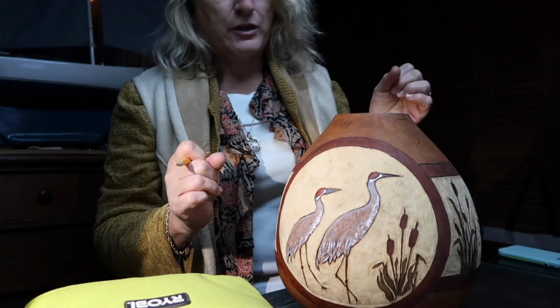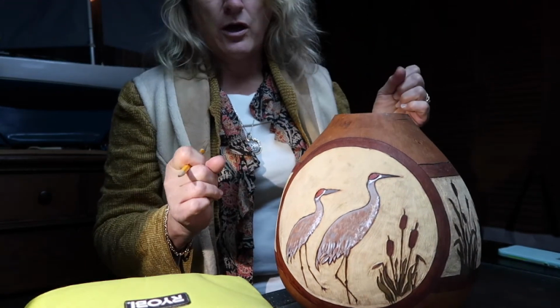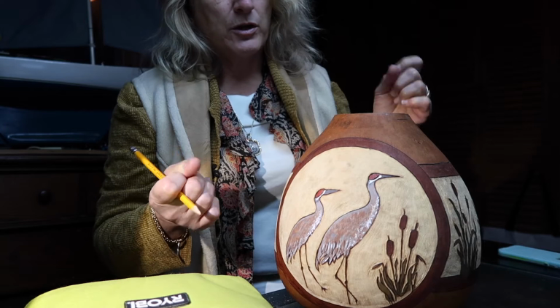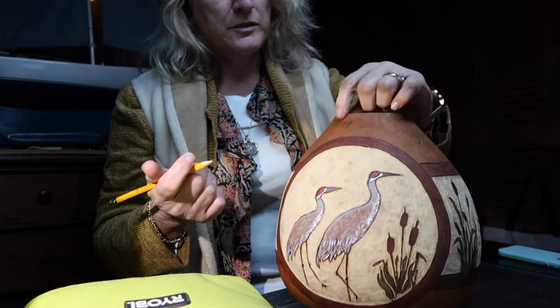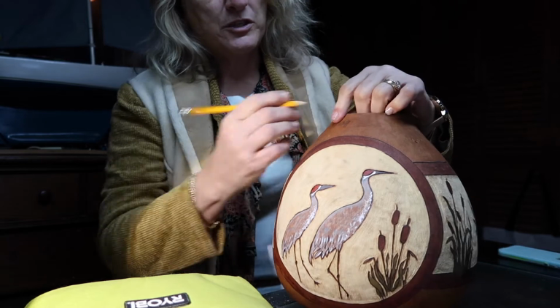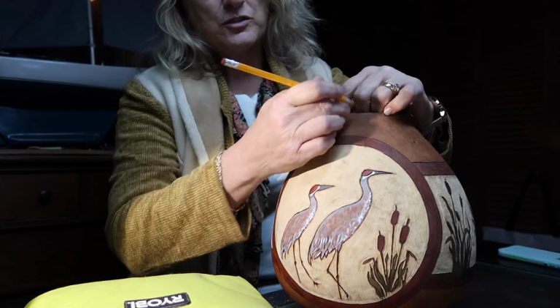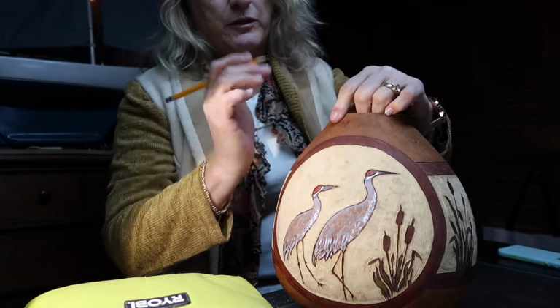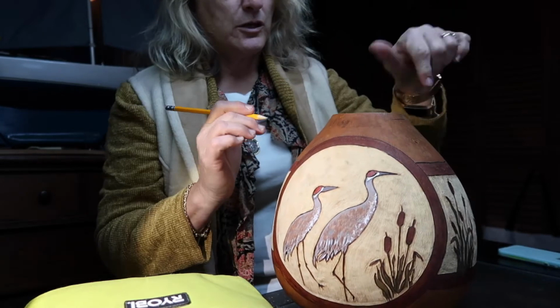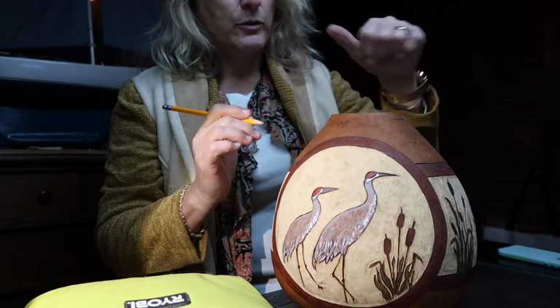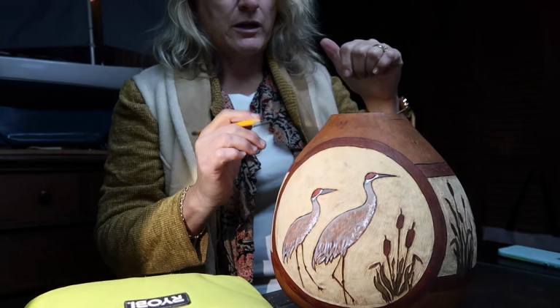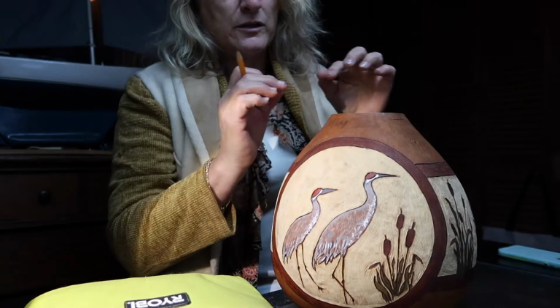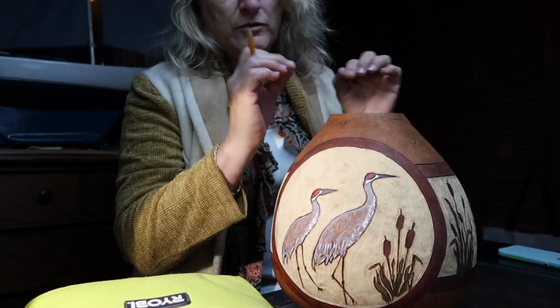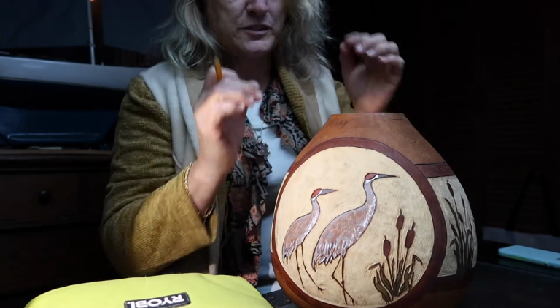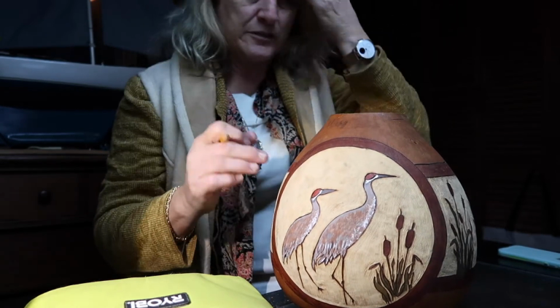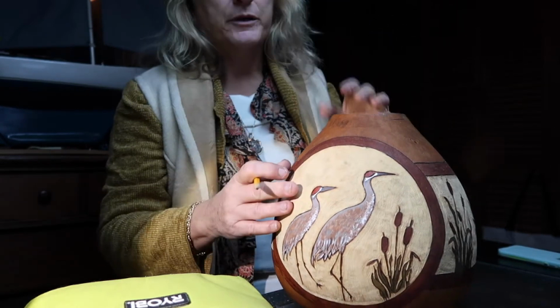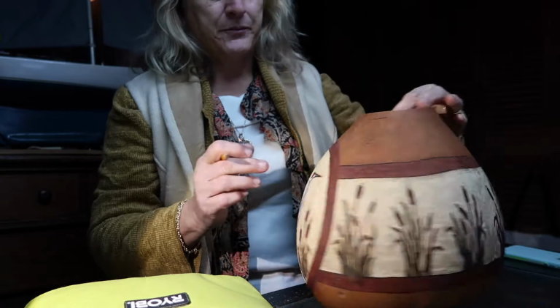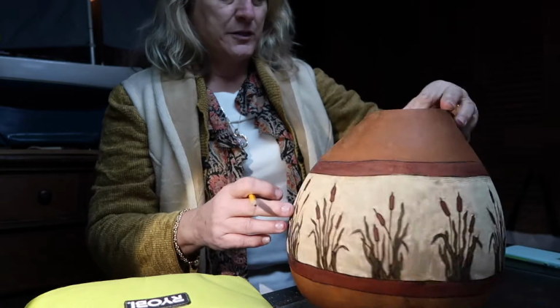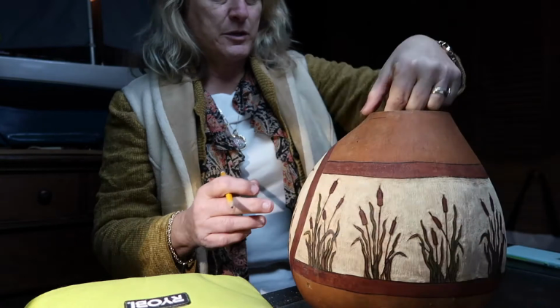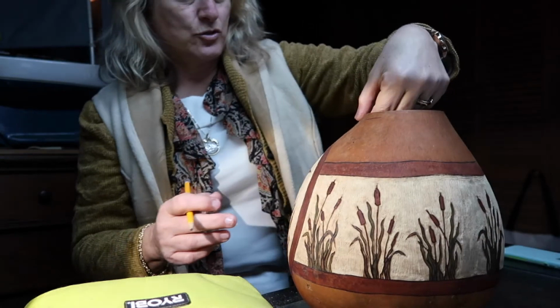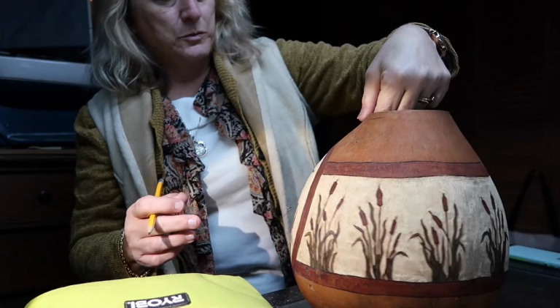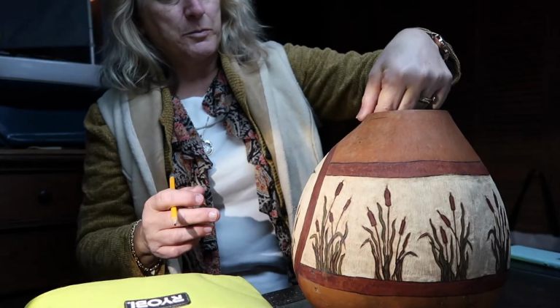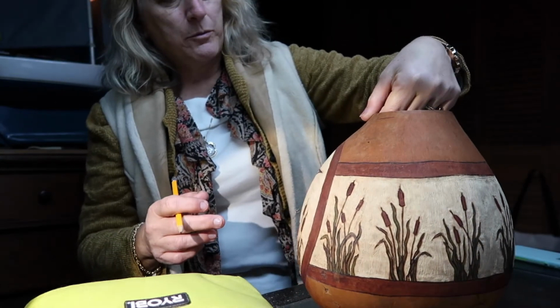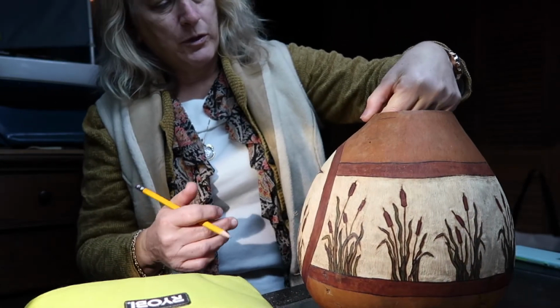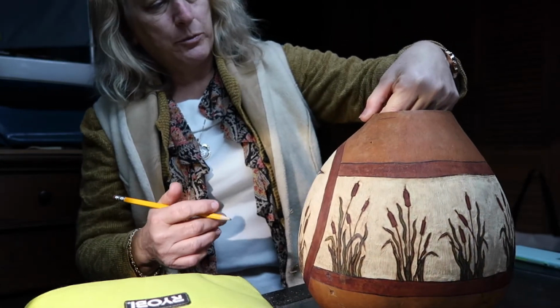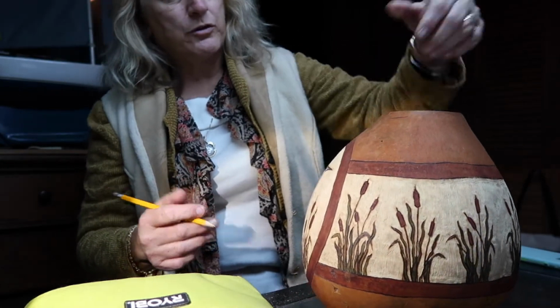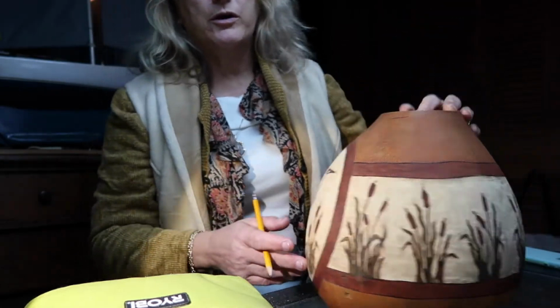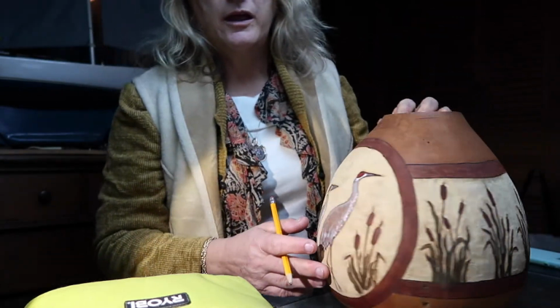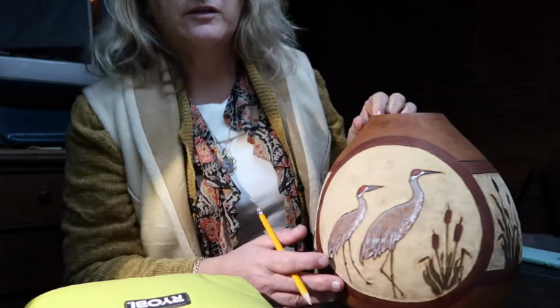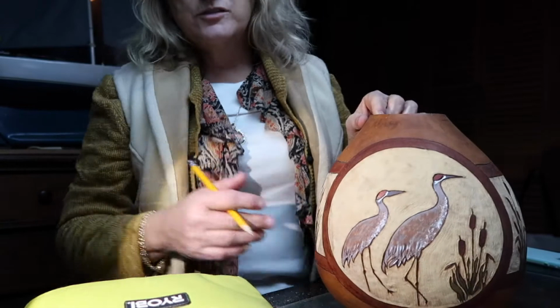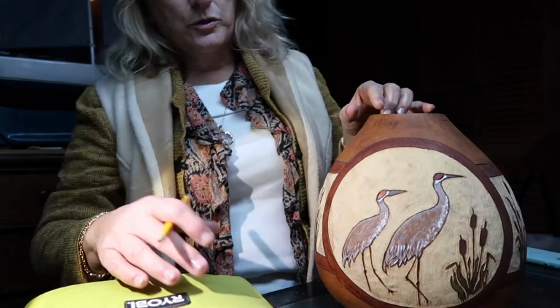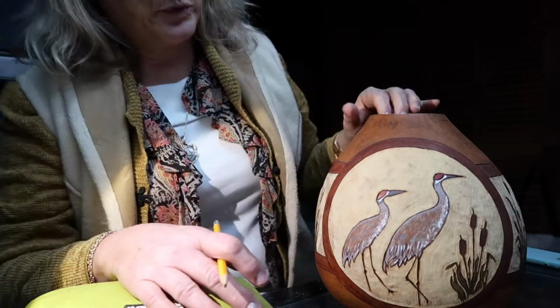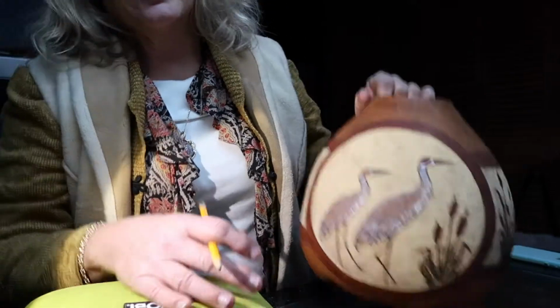To figure out how to mark it, sometimes I just use my finger and go all the way around, then kind of adjust the last little bit. Sometimes I'll use my thumb if I want them a little bit further apart, and this gourd is pretty good.